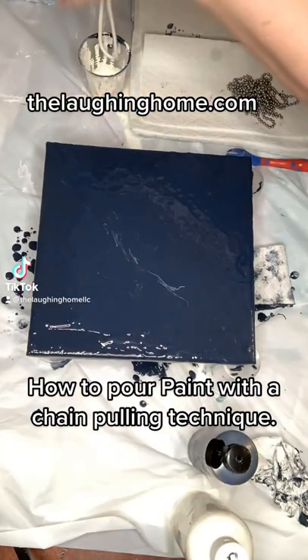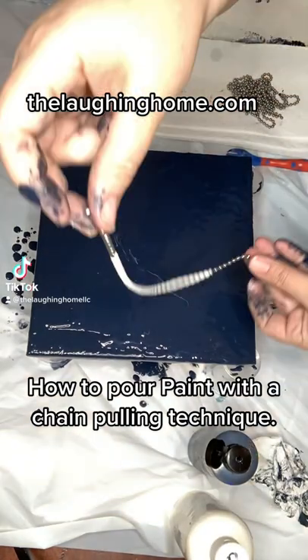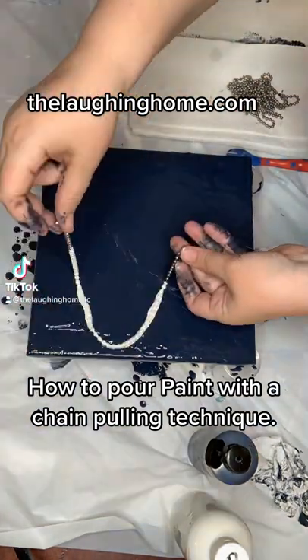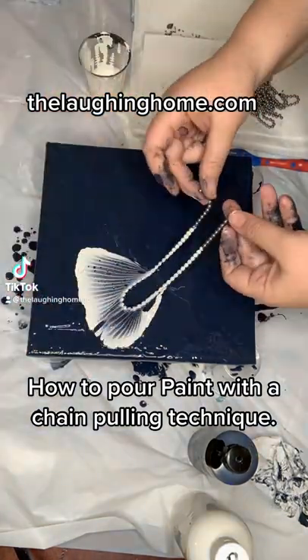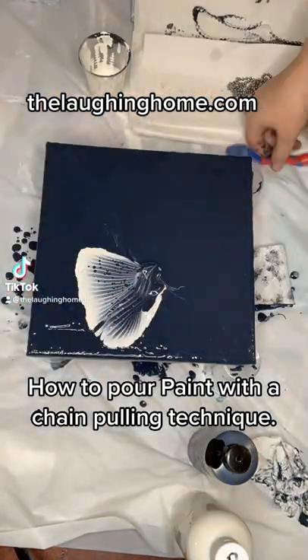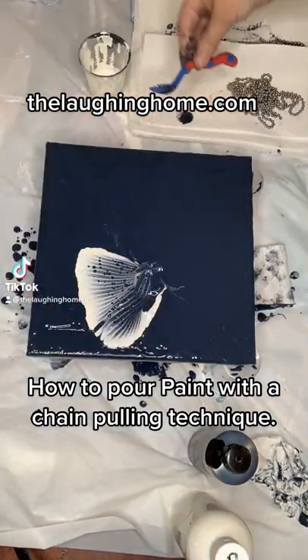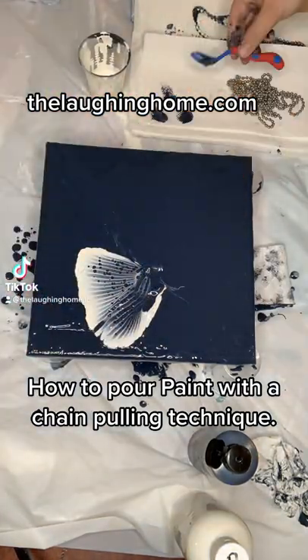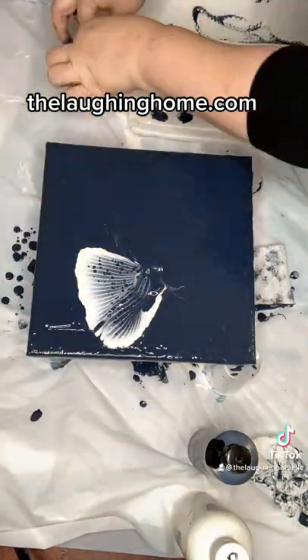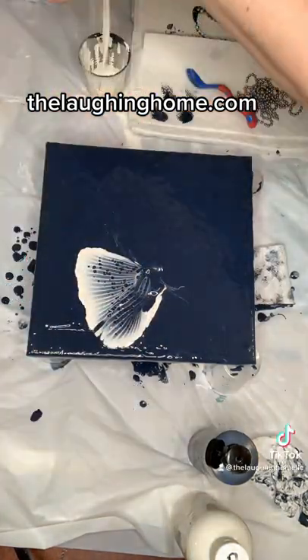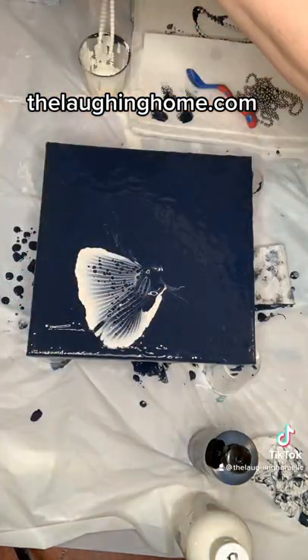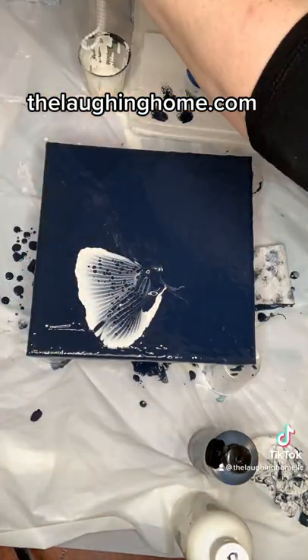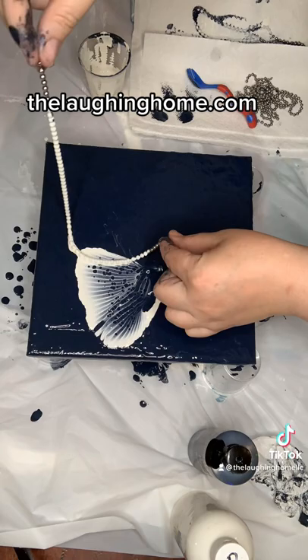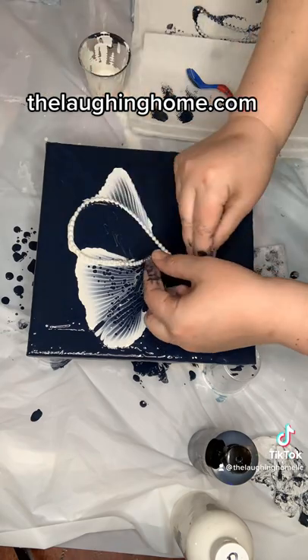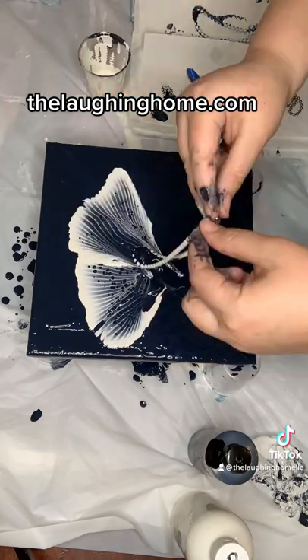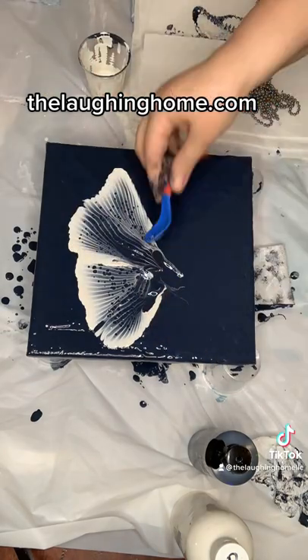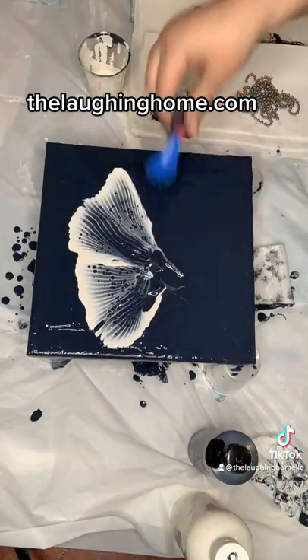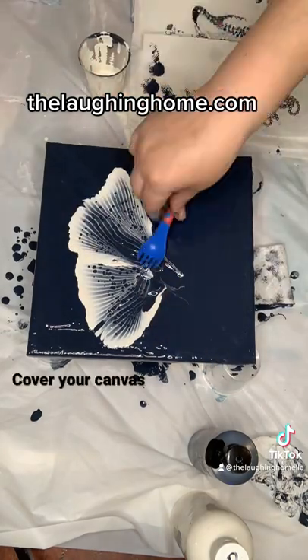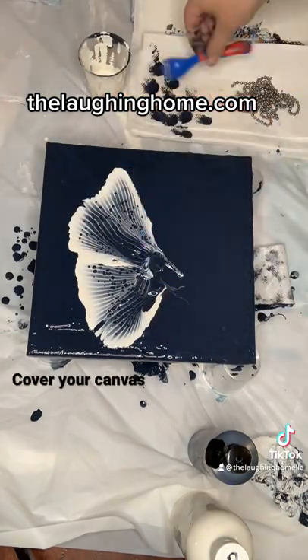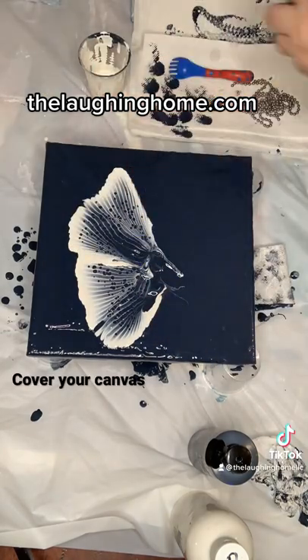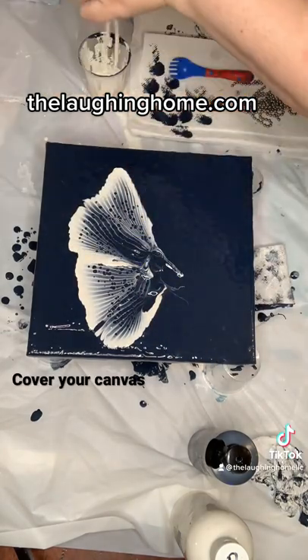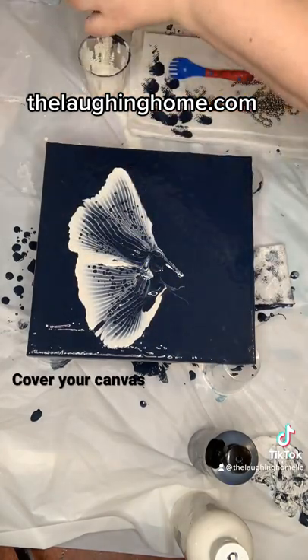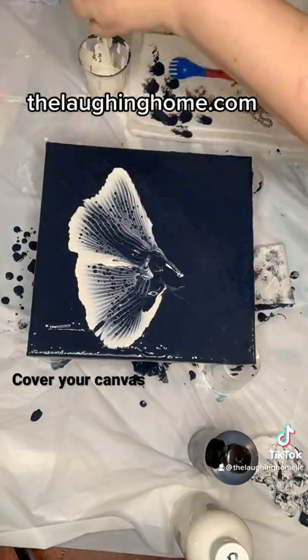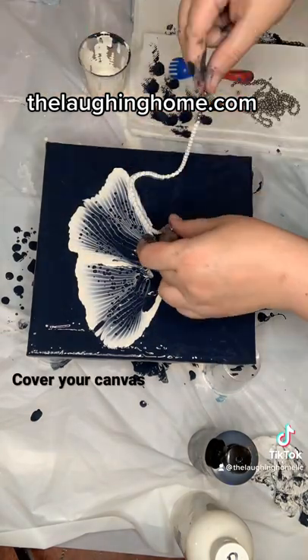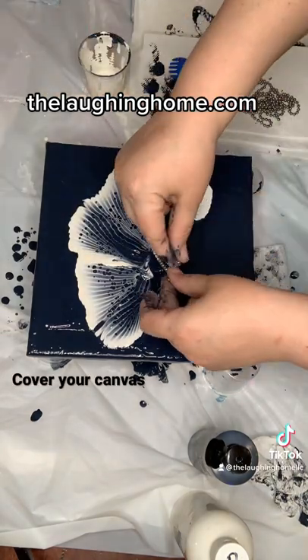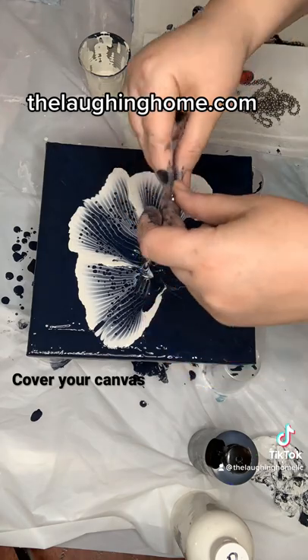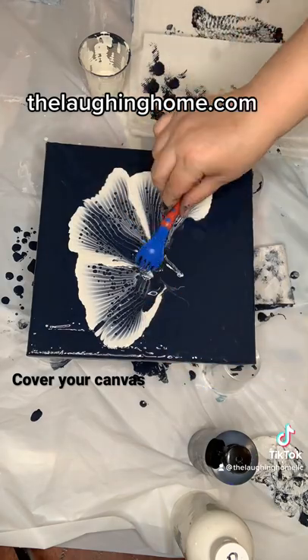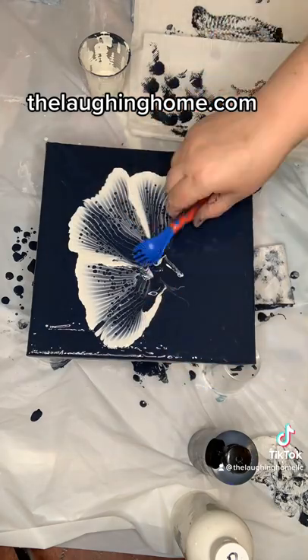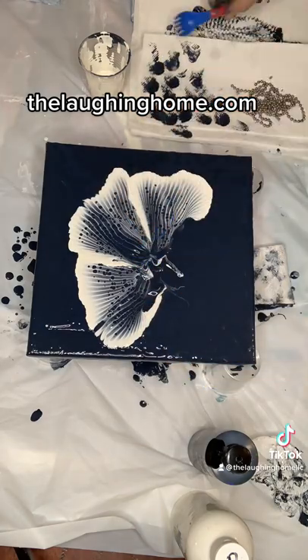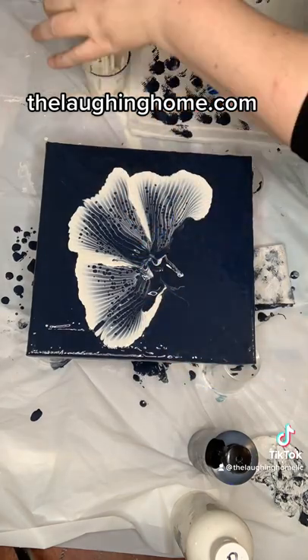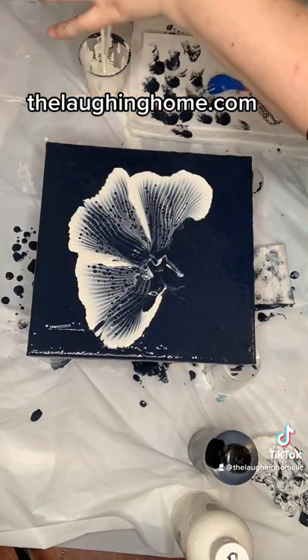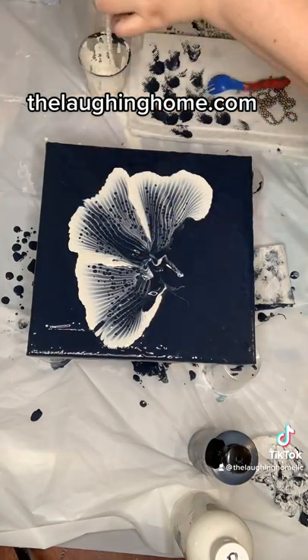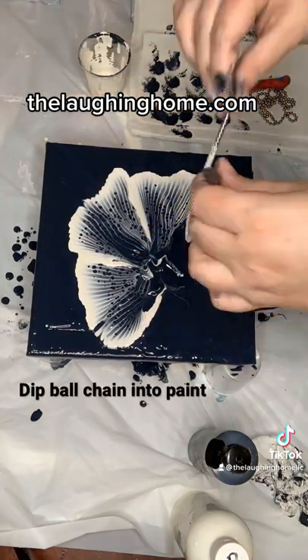This is the chain pulling technique in pour painting. Be sure all your acrylic paints are properly mixed with a pouring medium, and you'll start by covering your canvas with a solid base color.